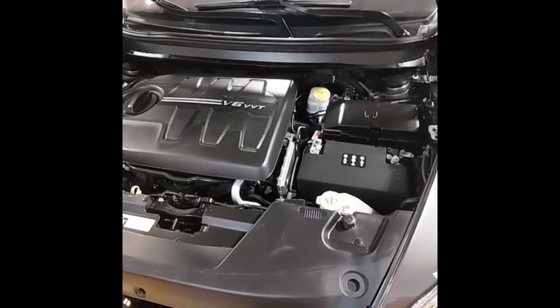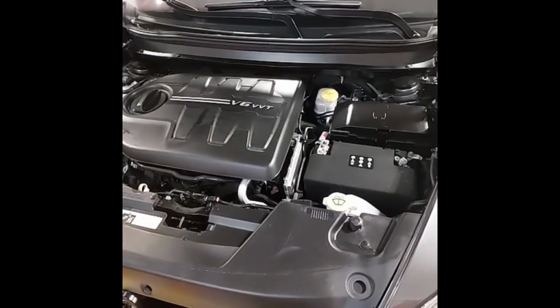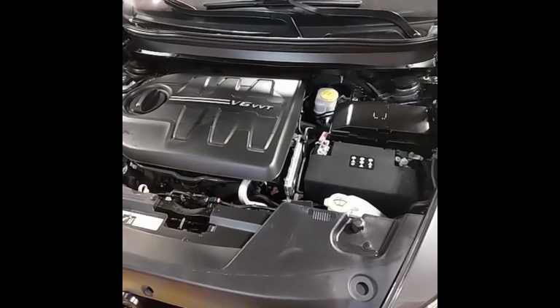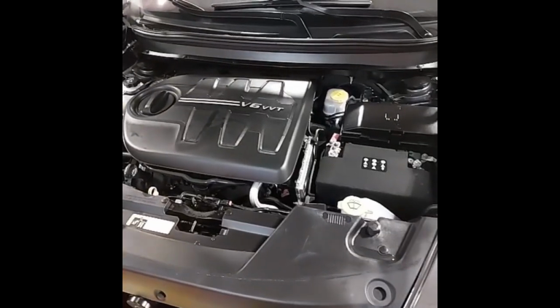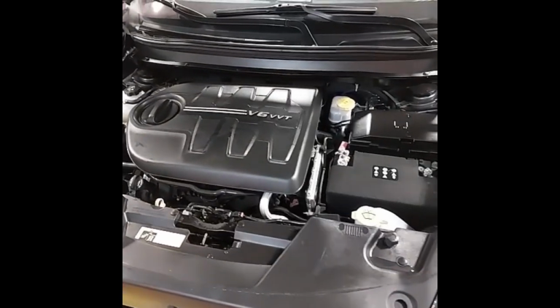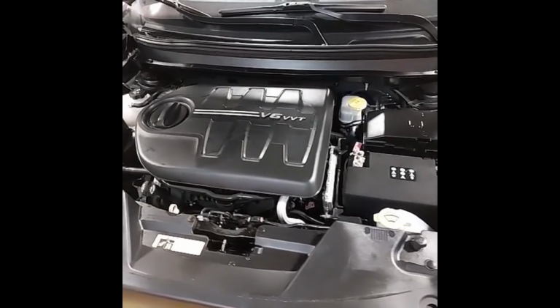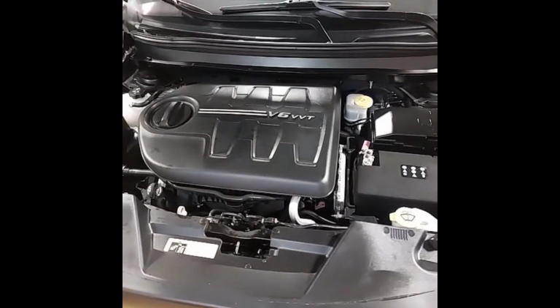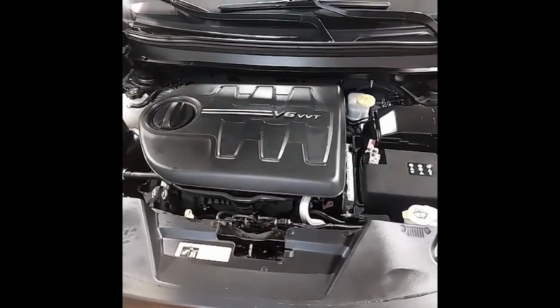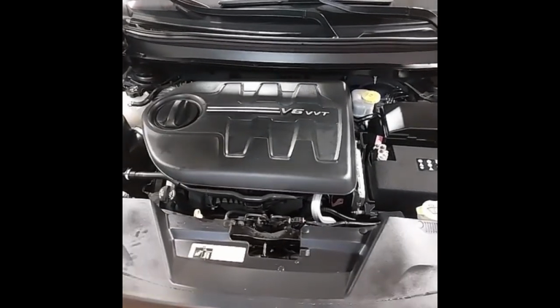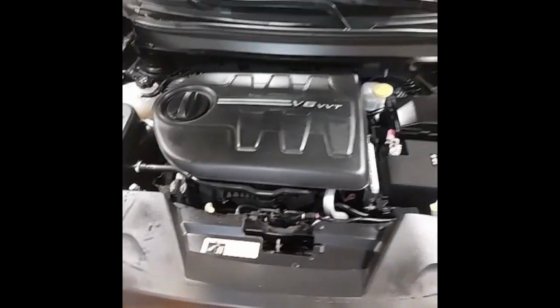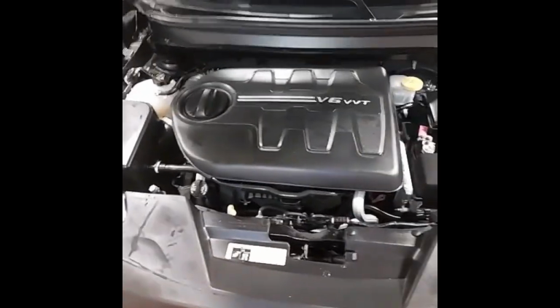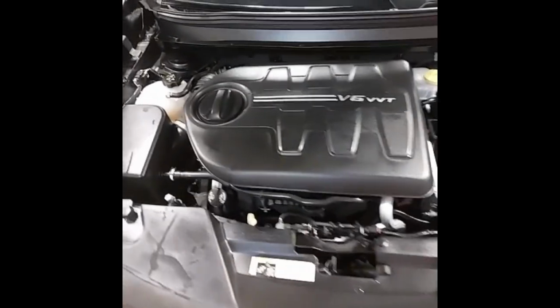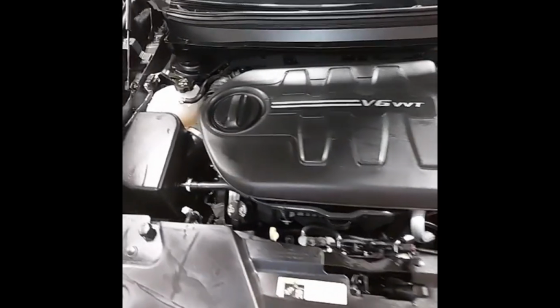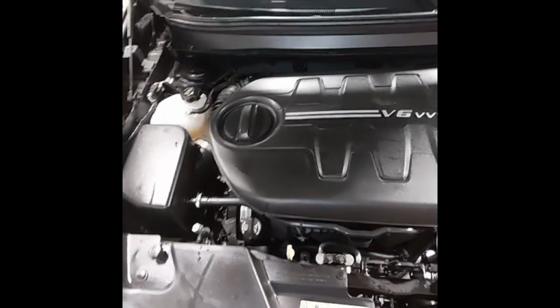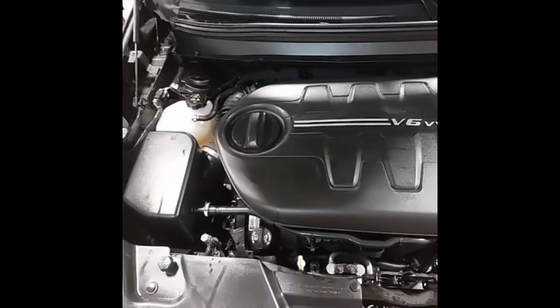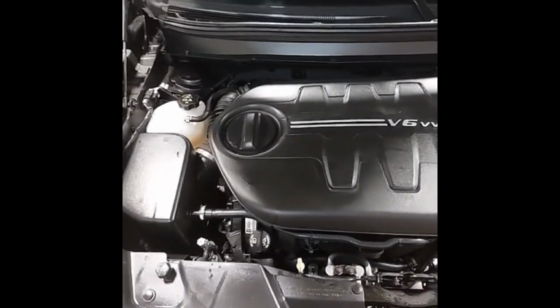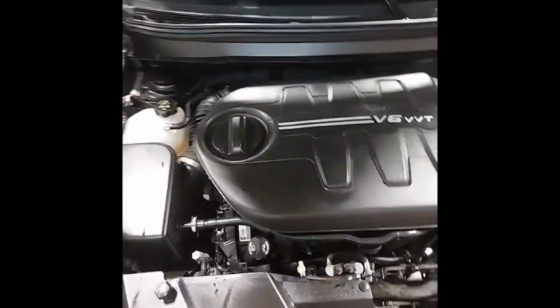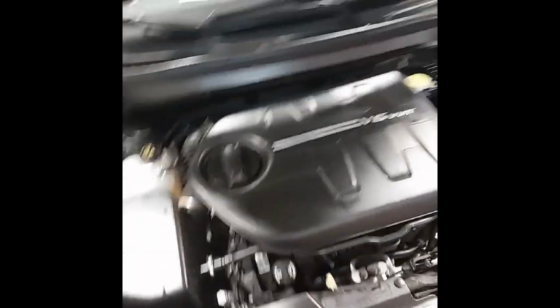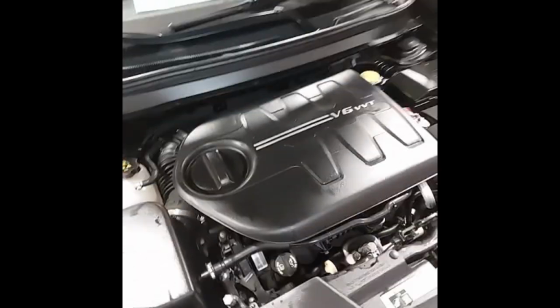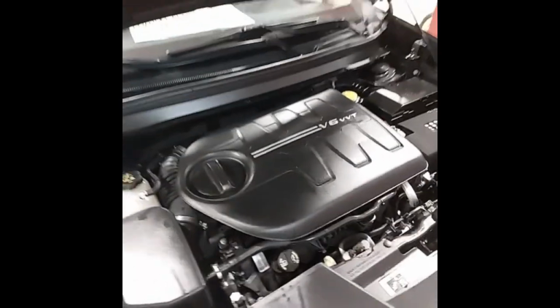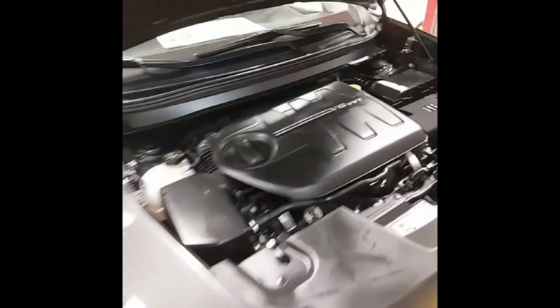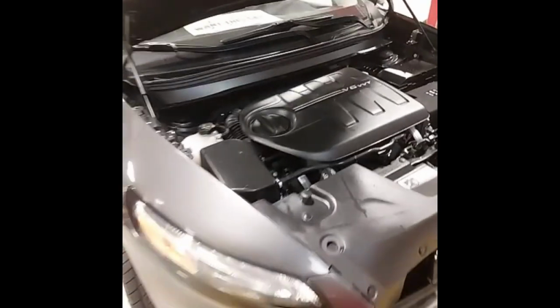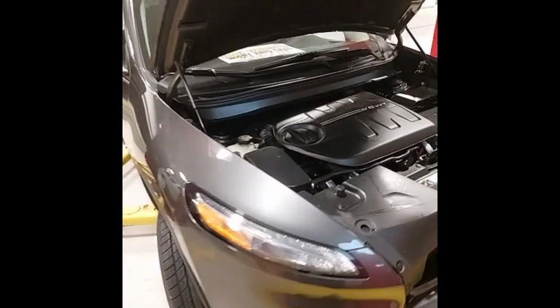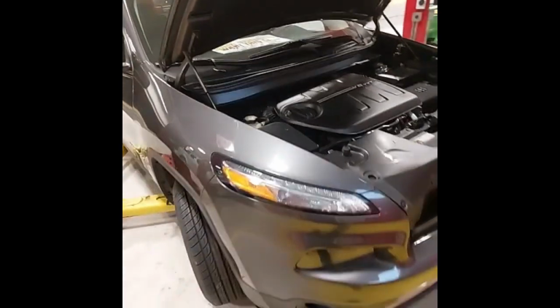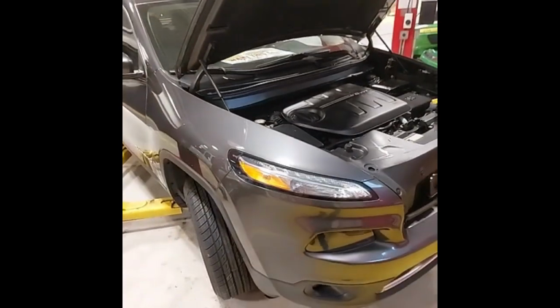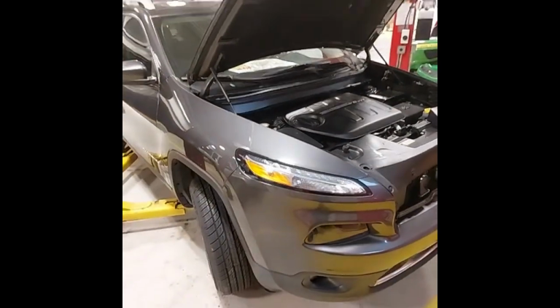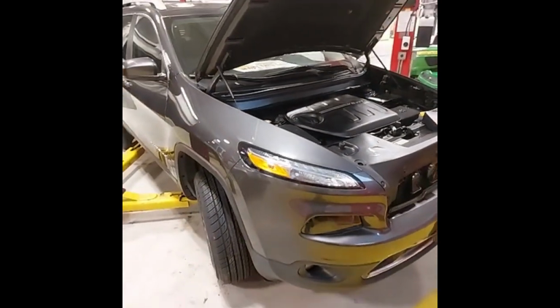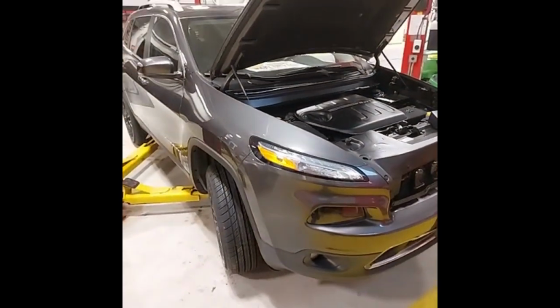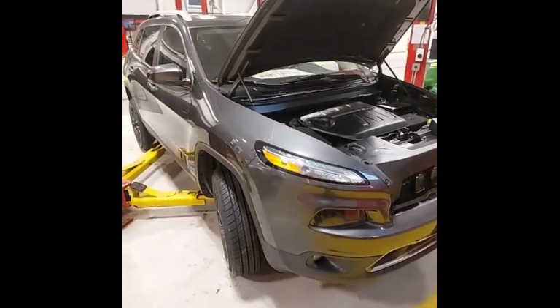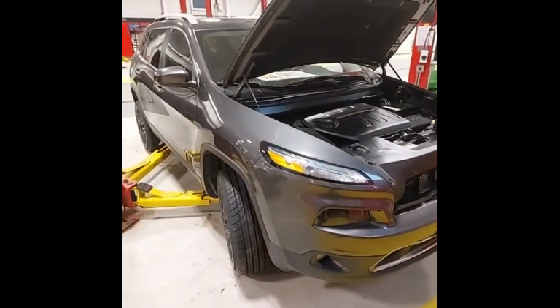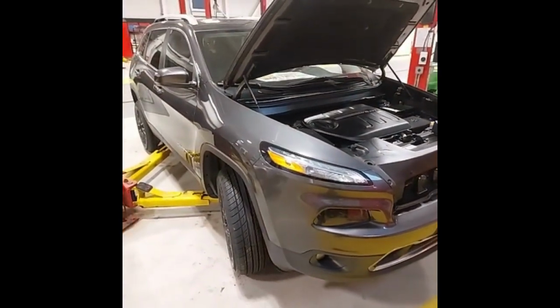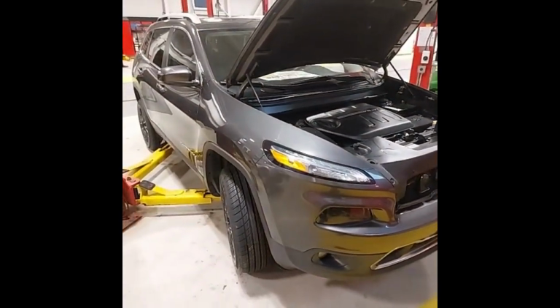Under the hood, we've changed the engine oil and filter, as well as checking and topping up any other fluids as needed. And this Jeep has just passed the provincial safety inspection.